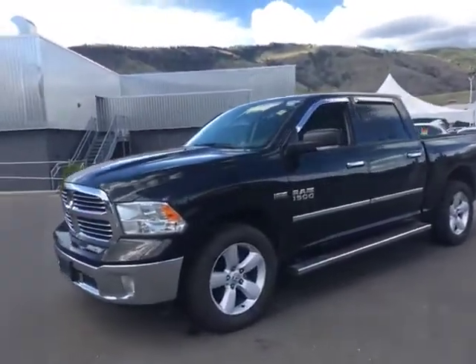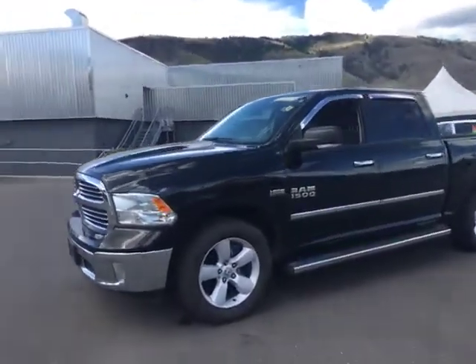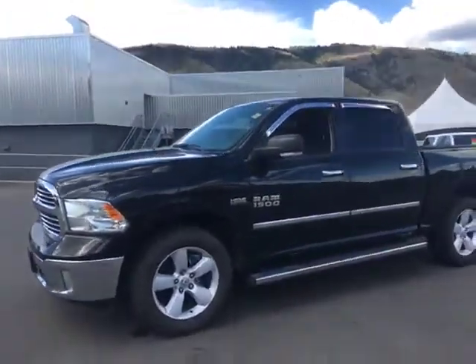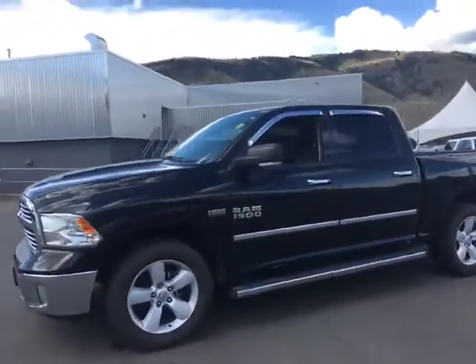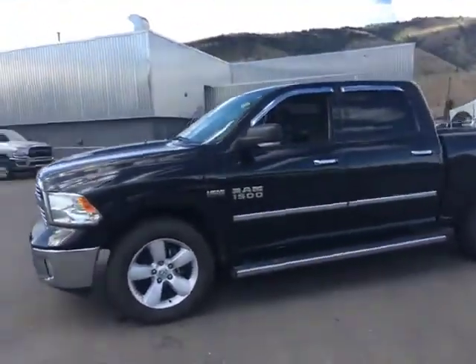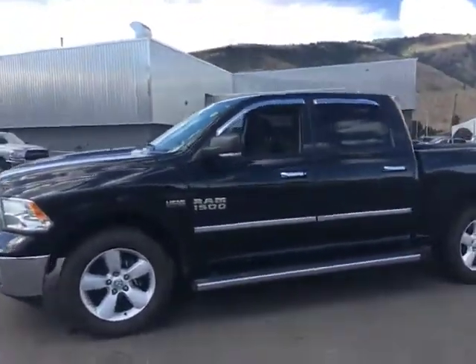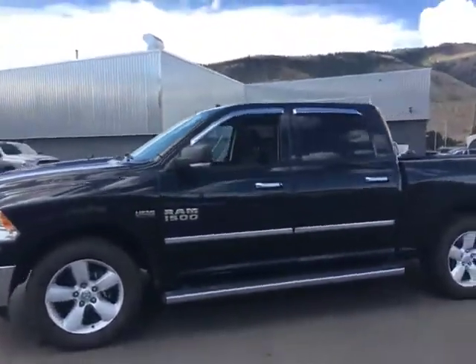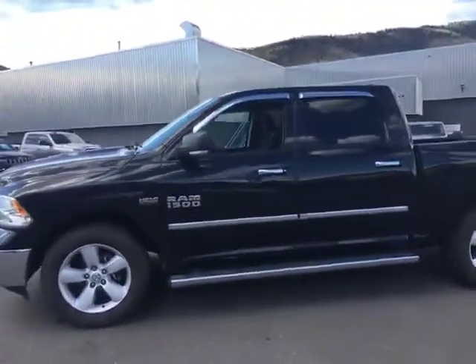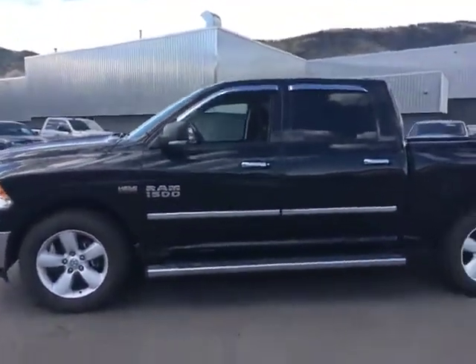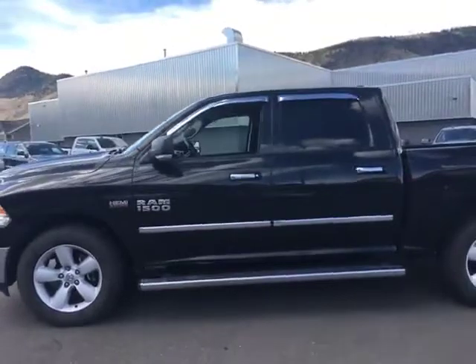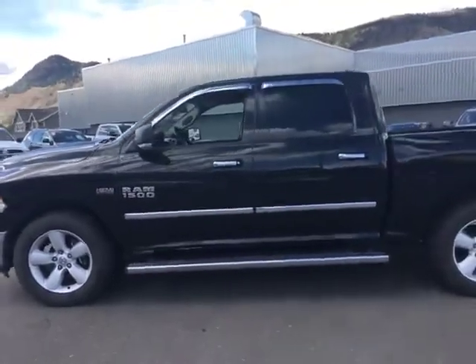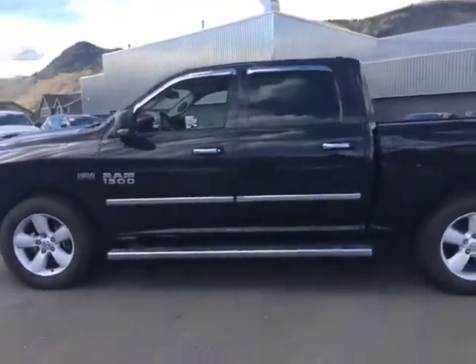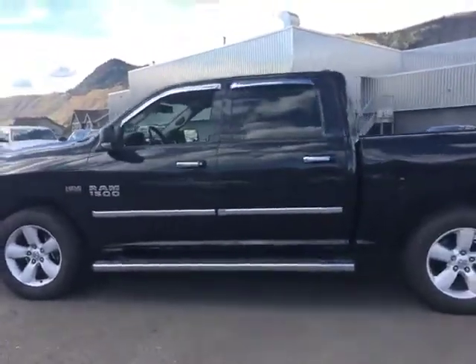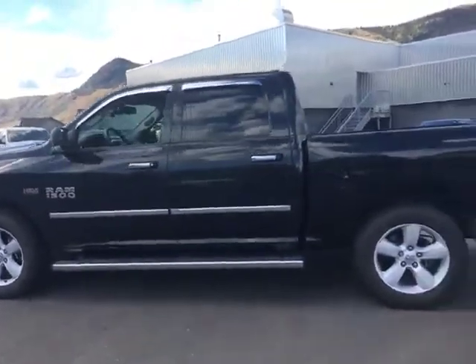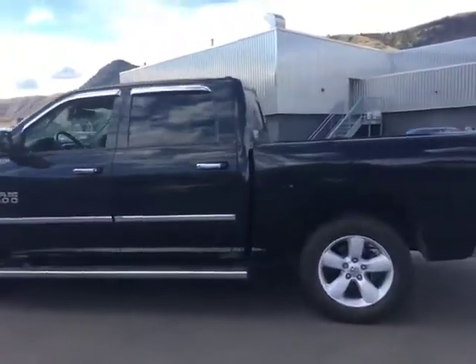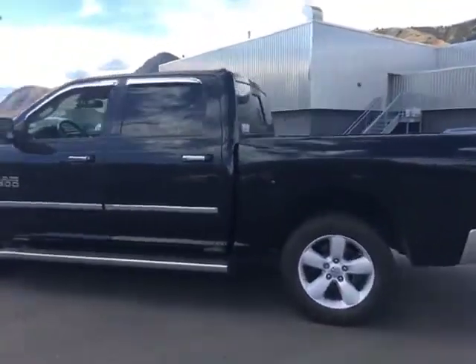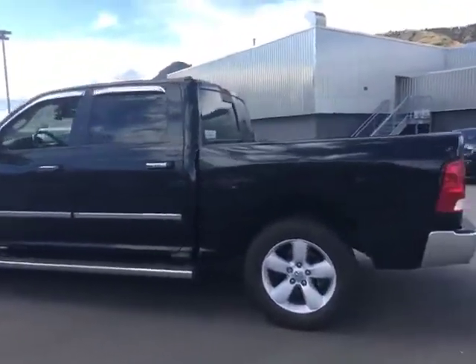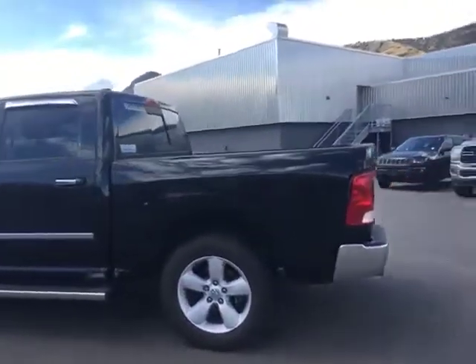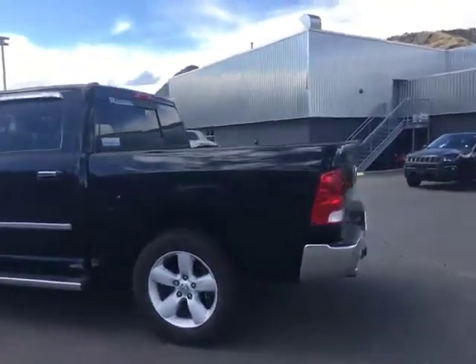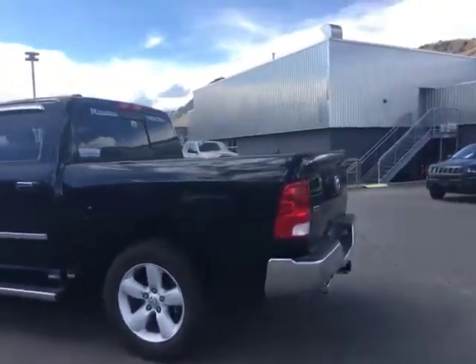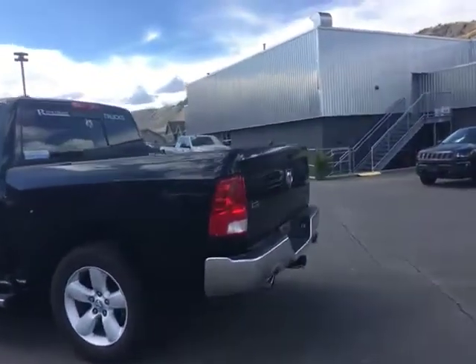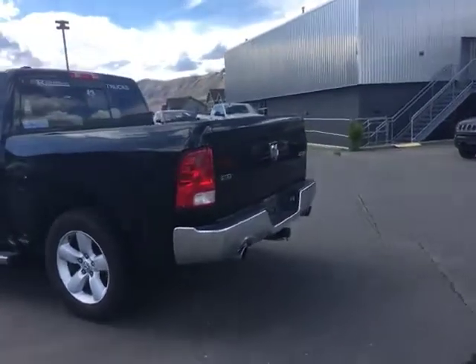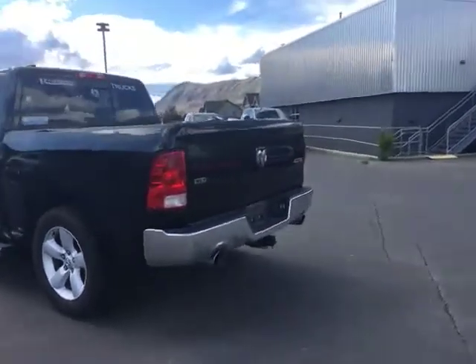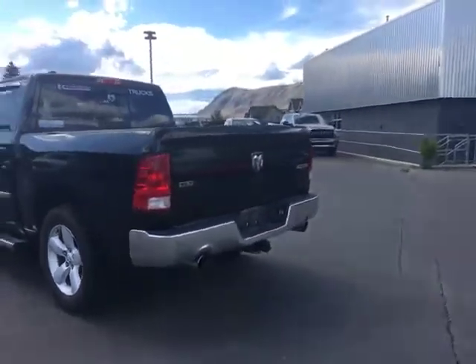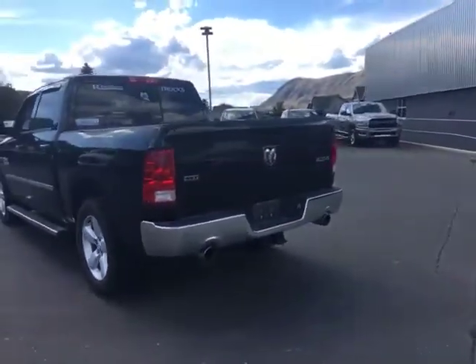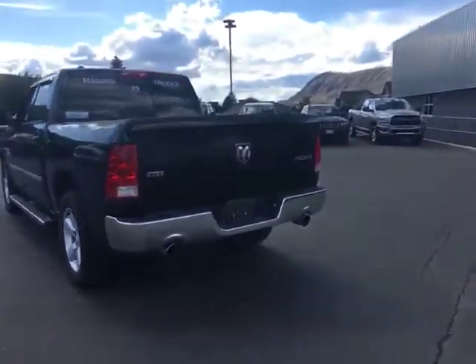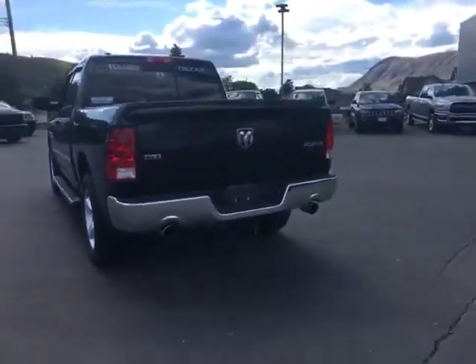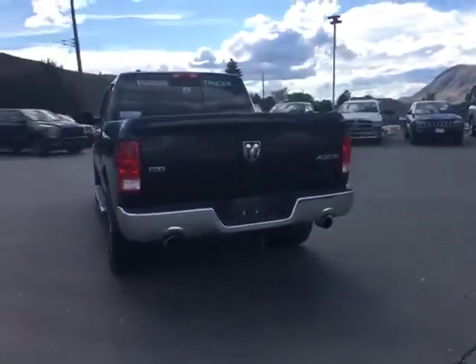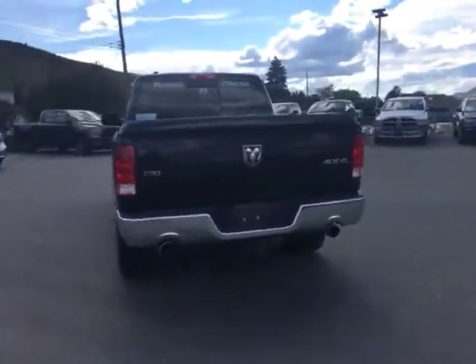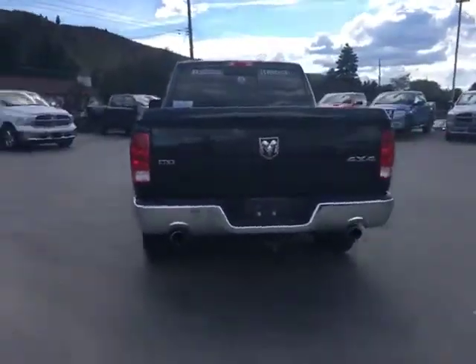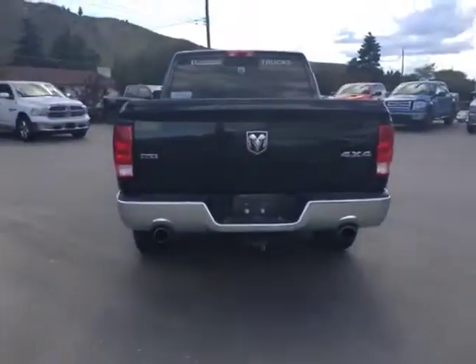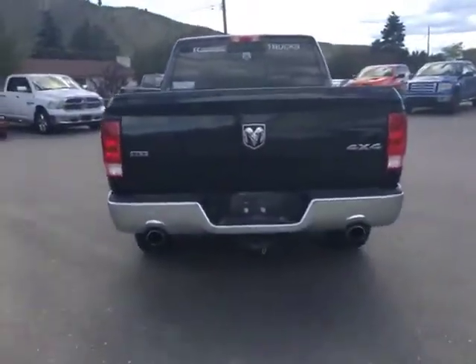You can see we've got rain sill guards and running boards on here. Crew cab, 5.7 Hemi, with an upgraded exhaust — Flowmaster 40 exhaust on here.